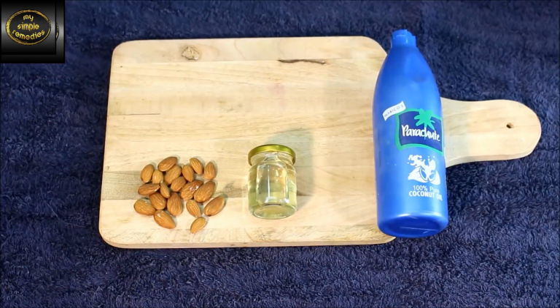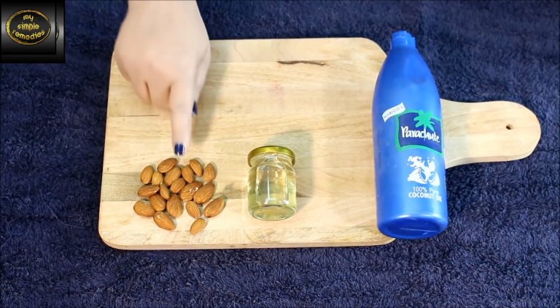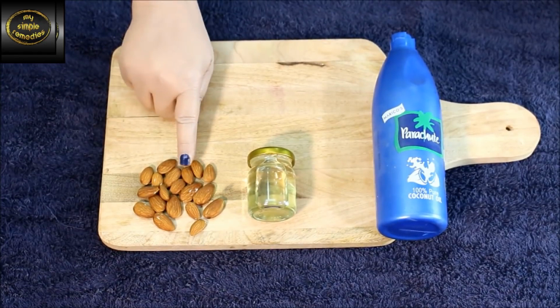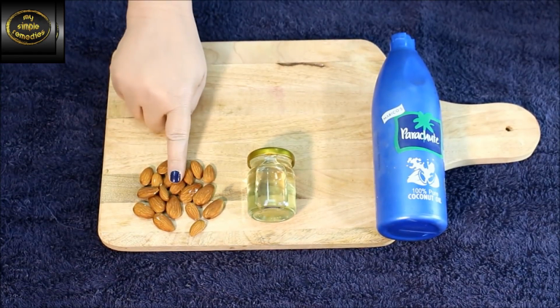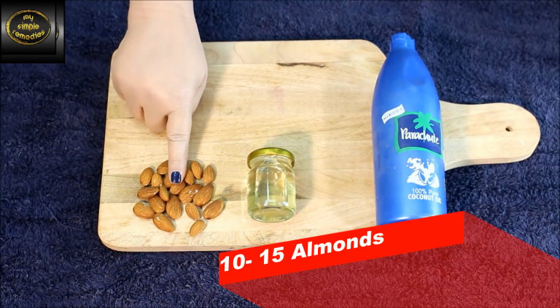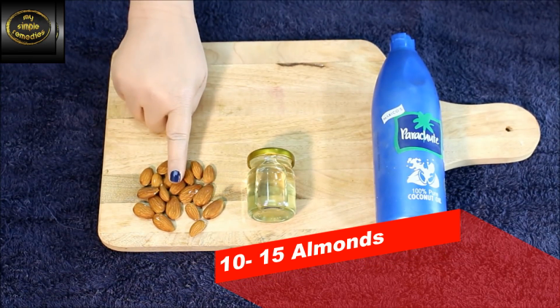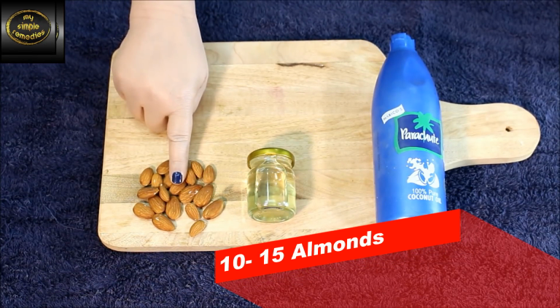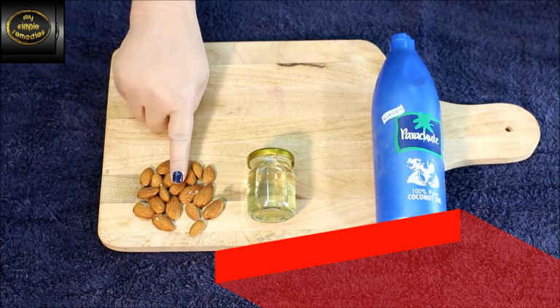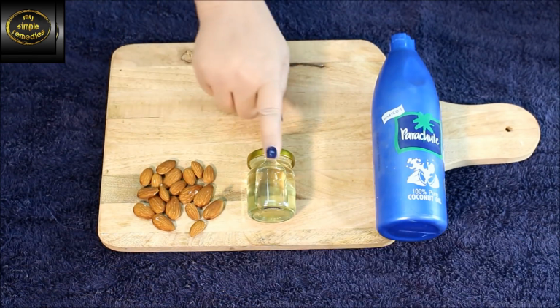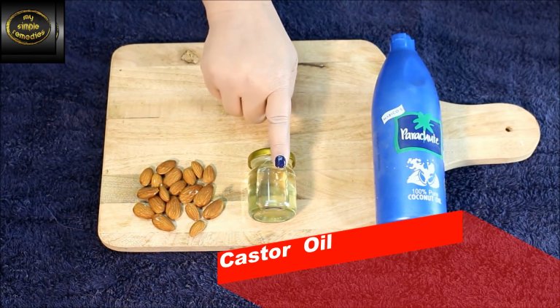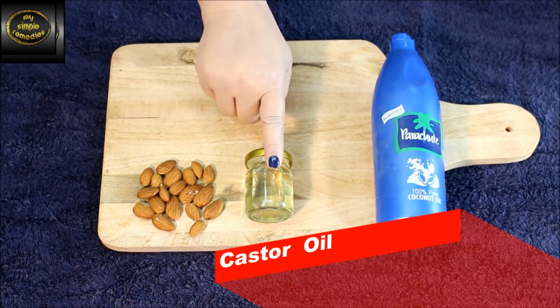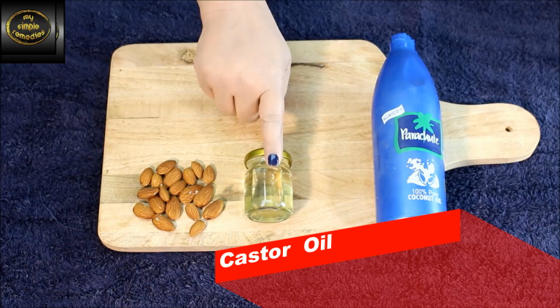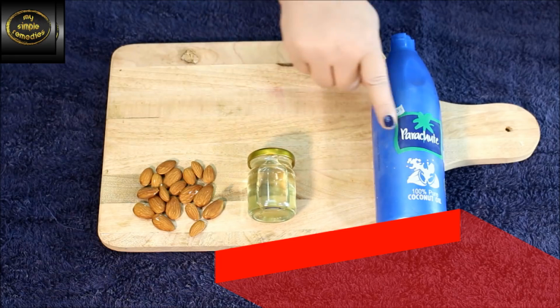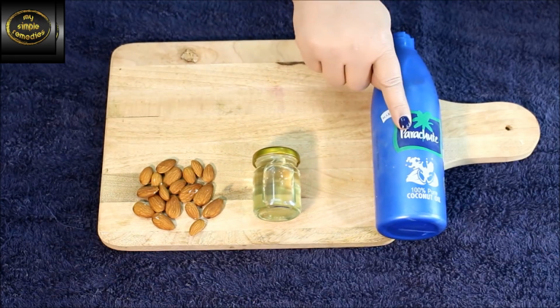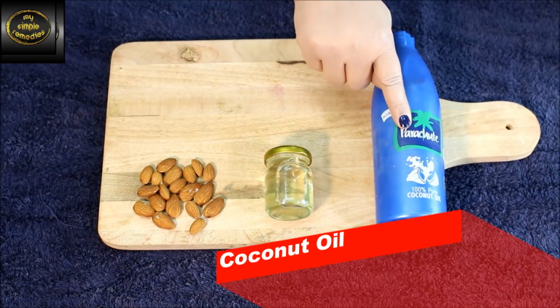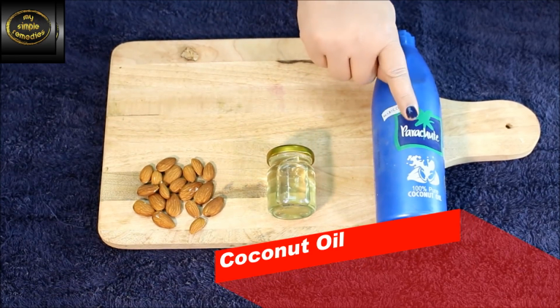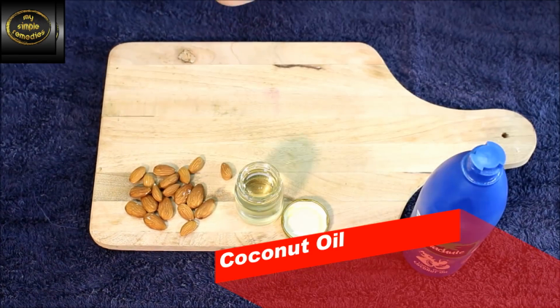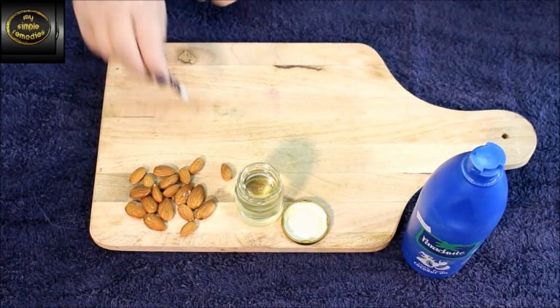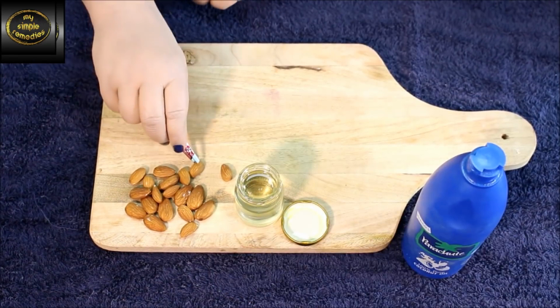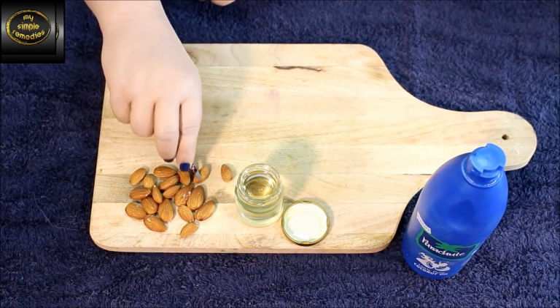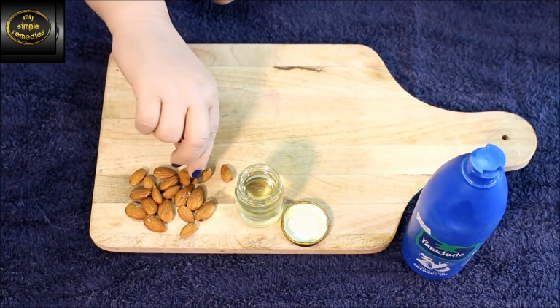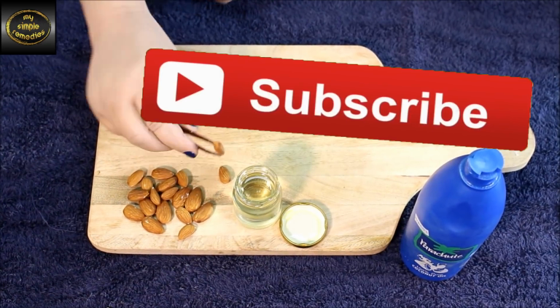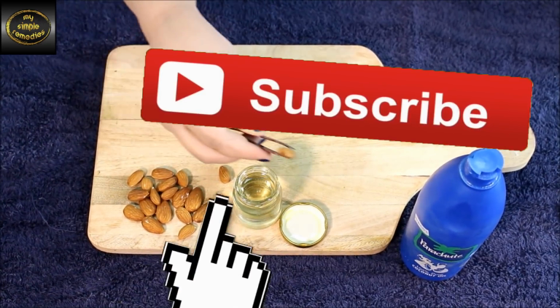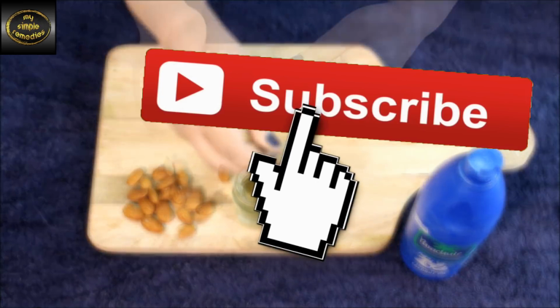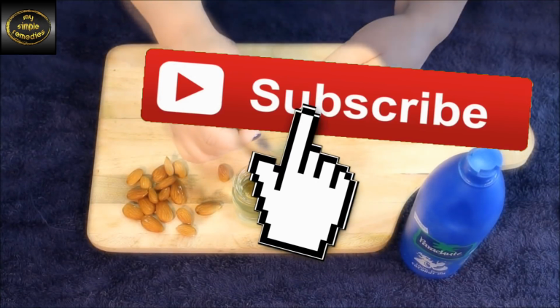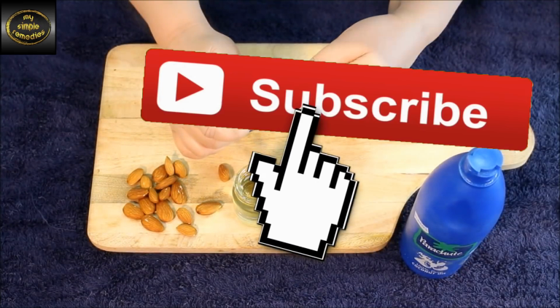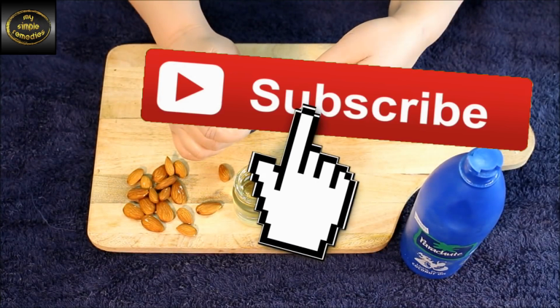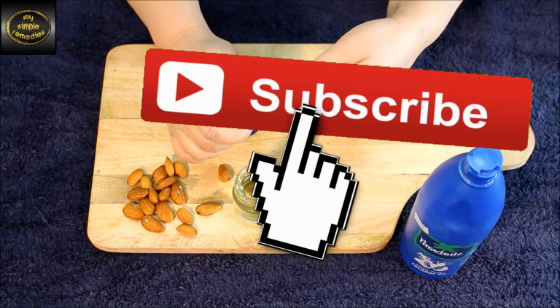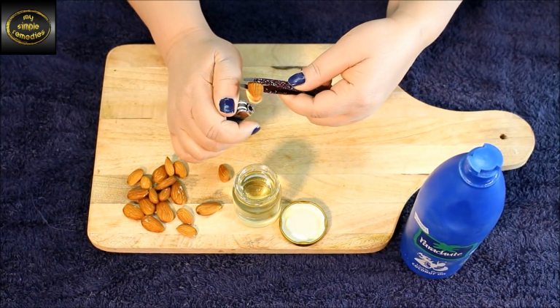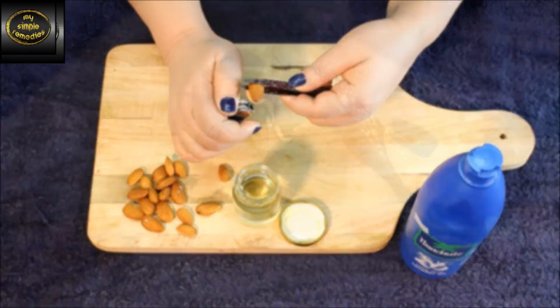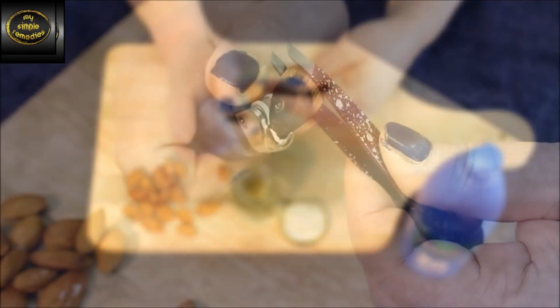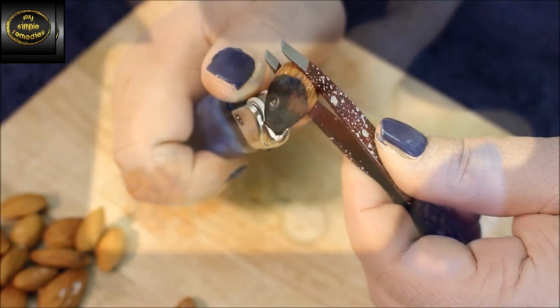First, we're going to set aside 10-15 almonds, castor oil, and coconut oil. Before we begin, be sure to hit that subscribe button — it really helps me out.